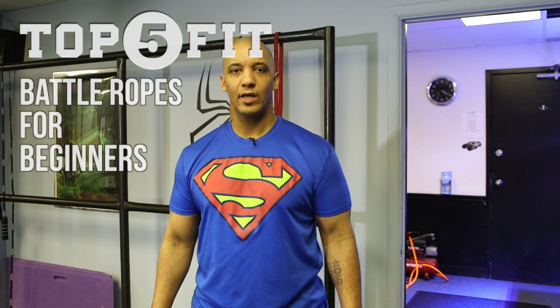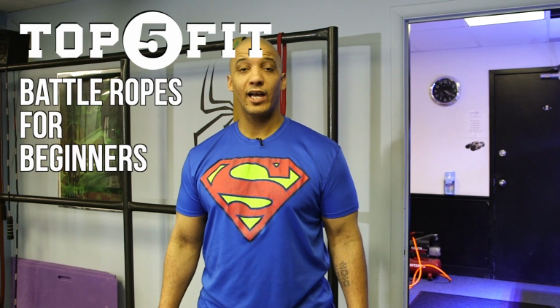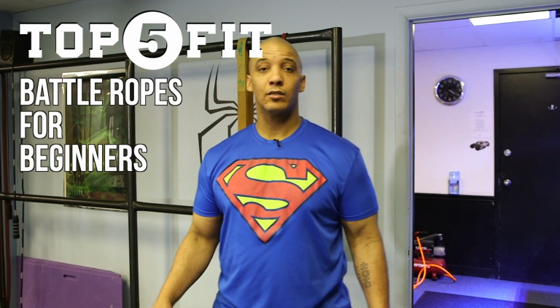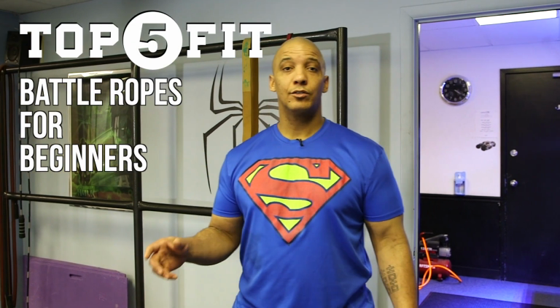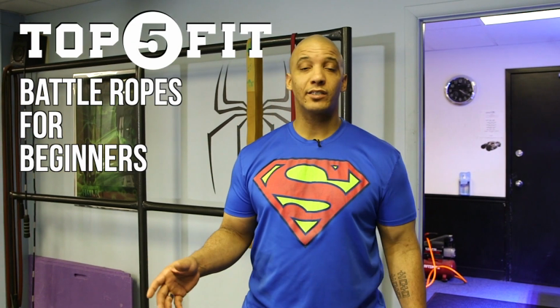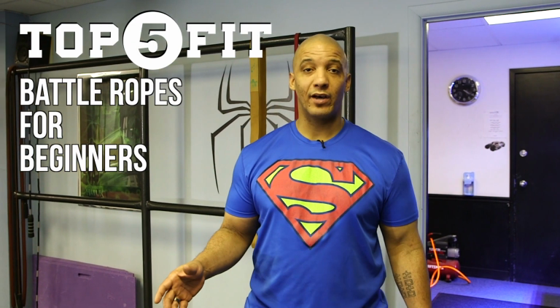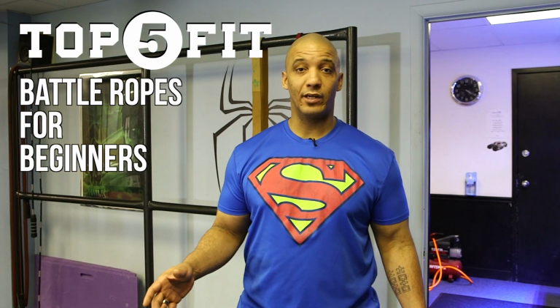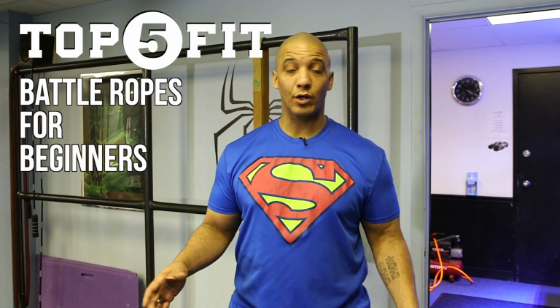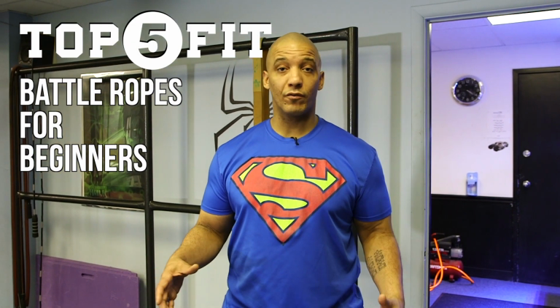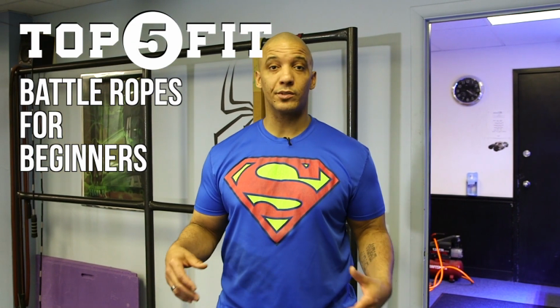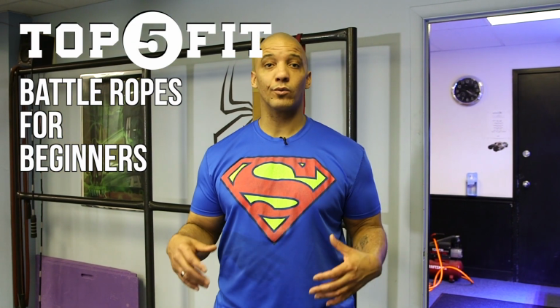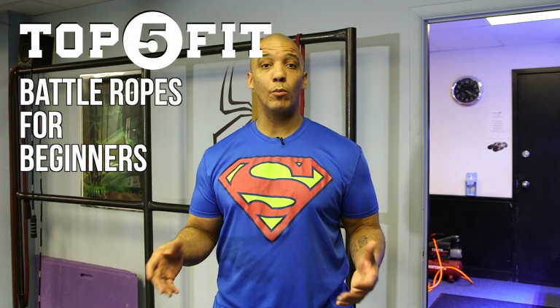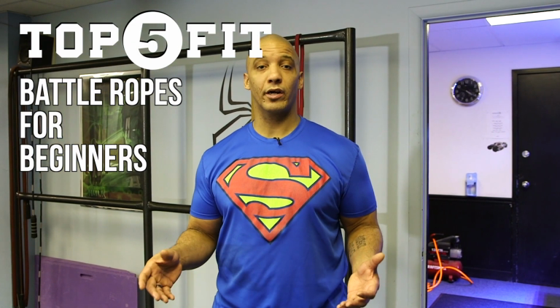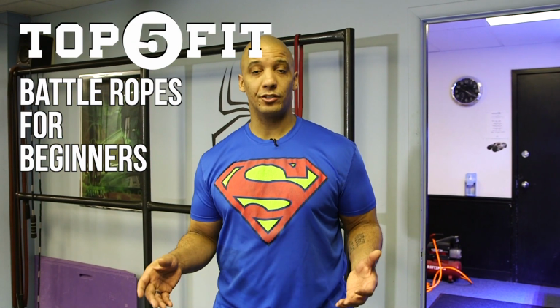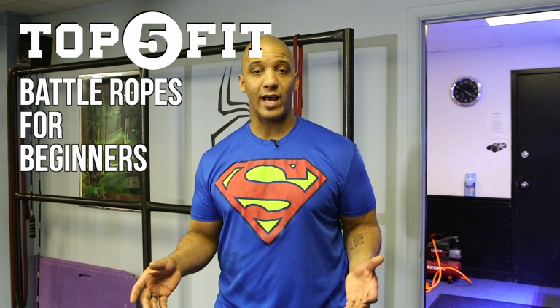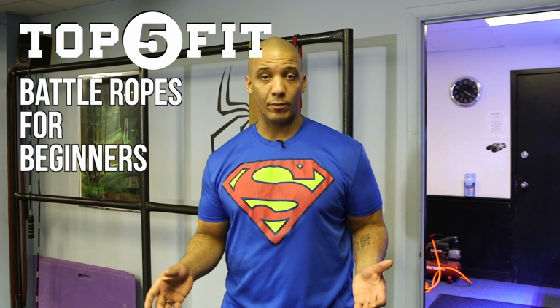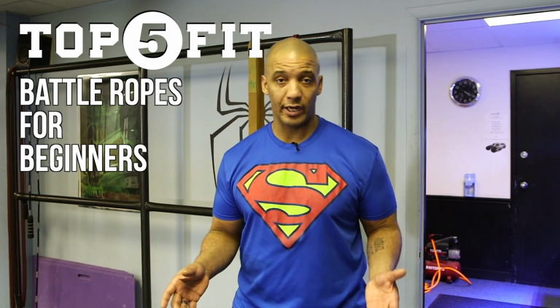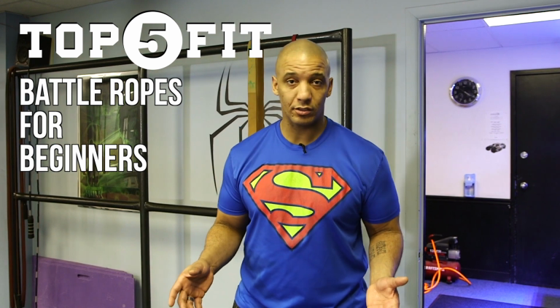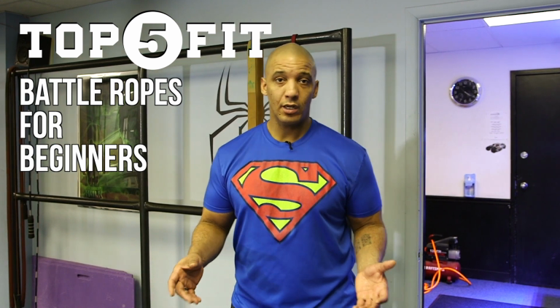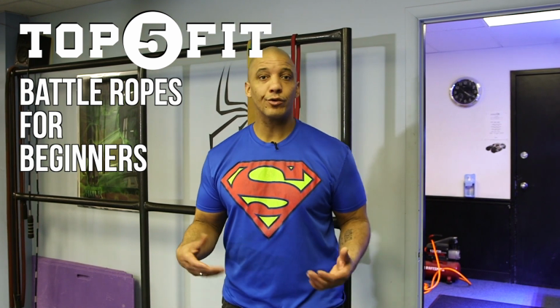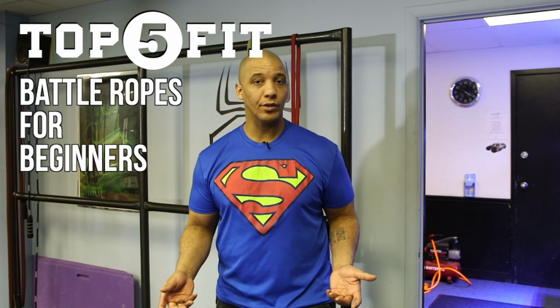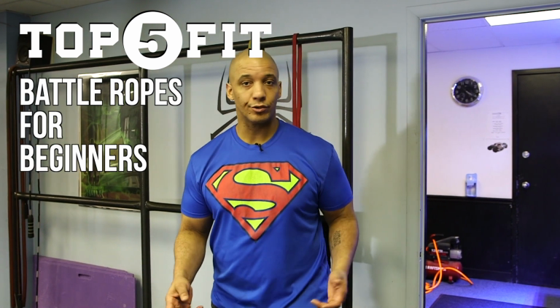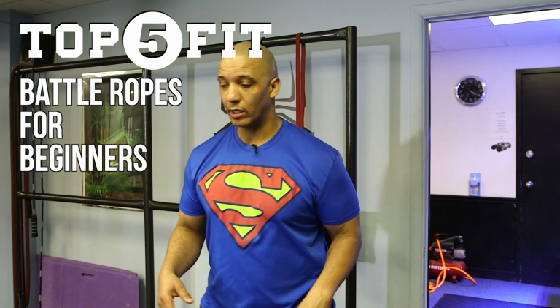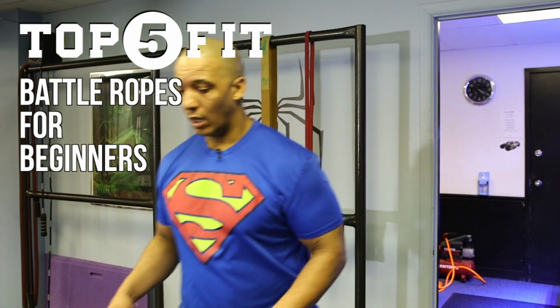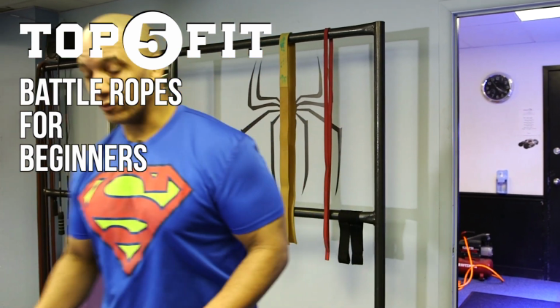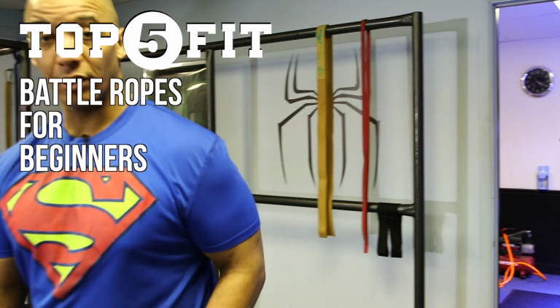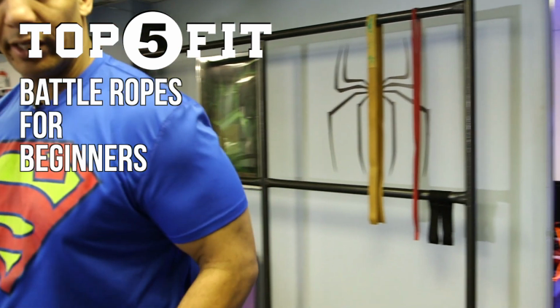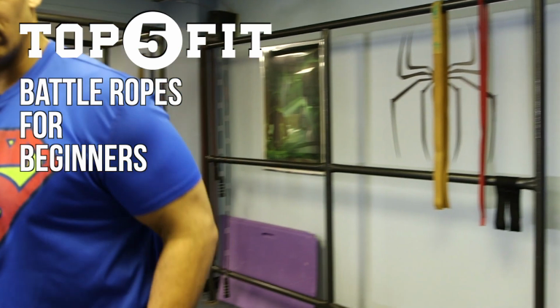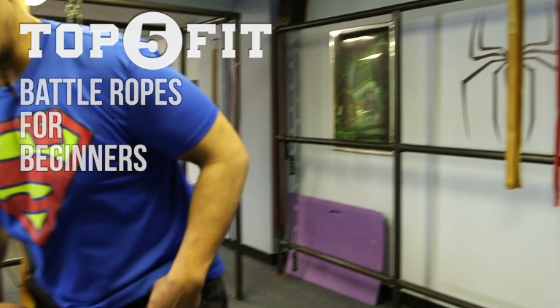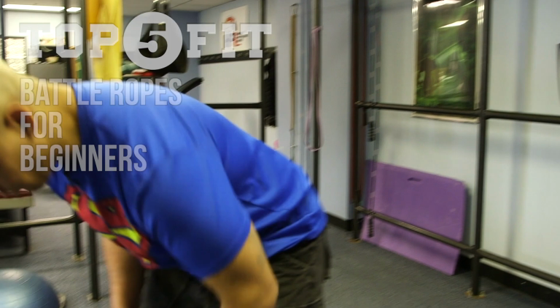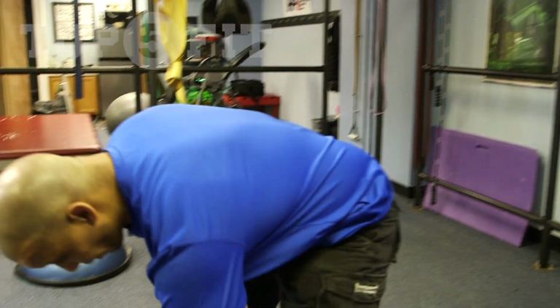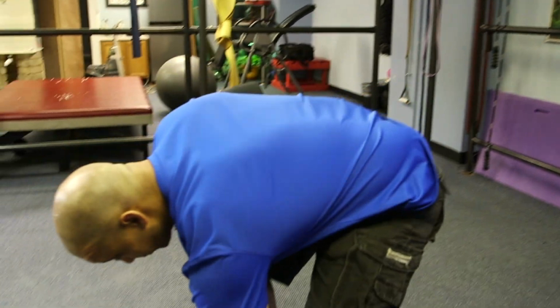Hey guys, Sean at Top5Fit. I want to go over some different rope variations, battle rope variations, that you can throw into your training. First thing you're going to need, obviously, is some battle ropes.